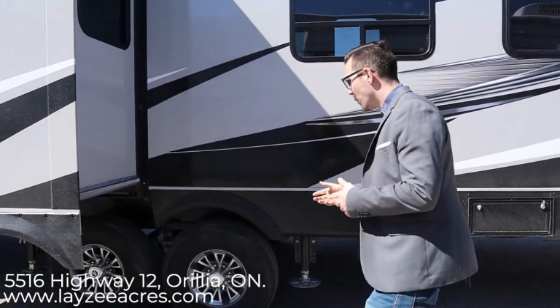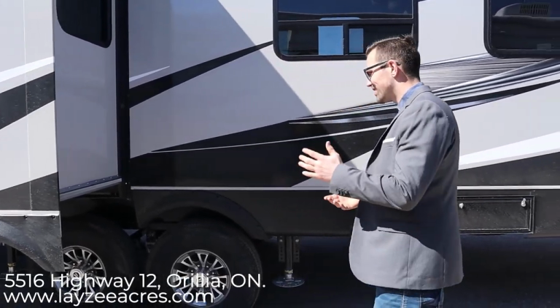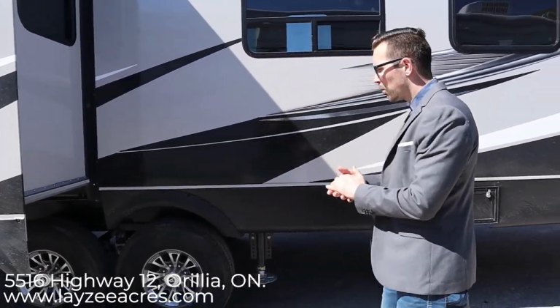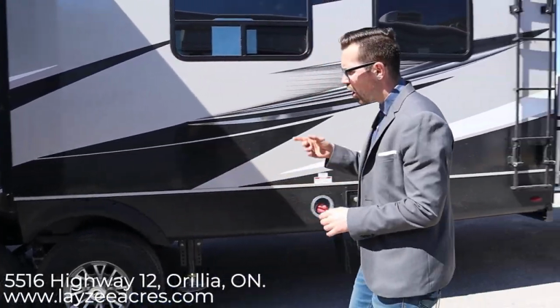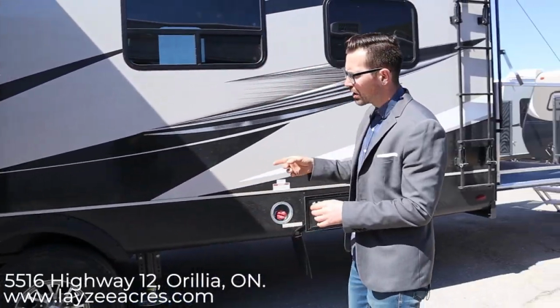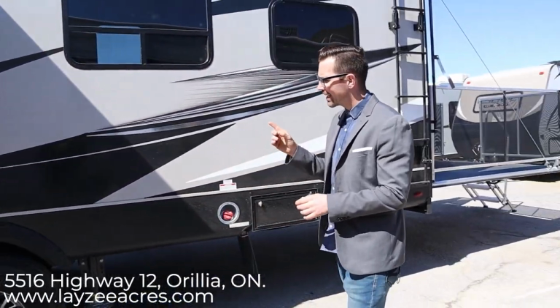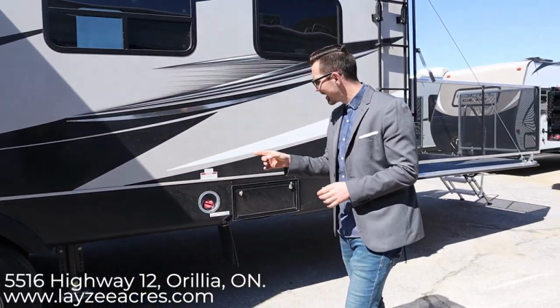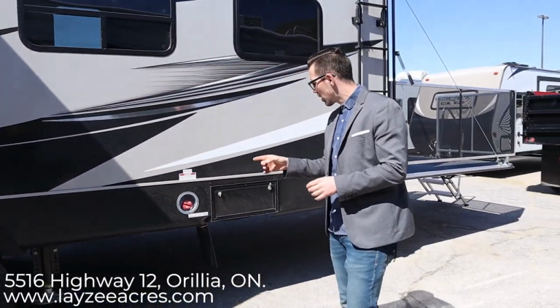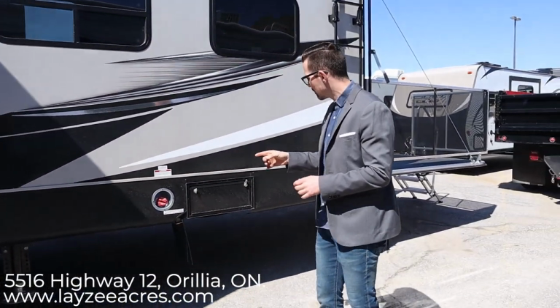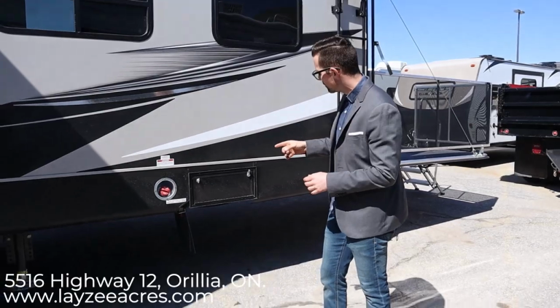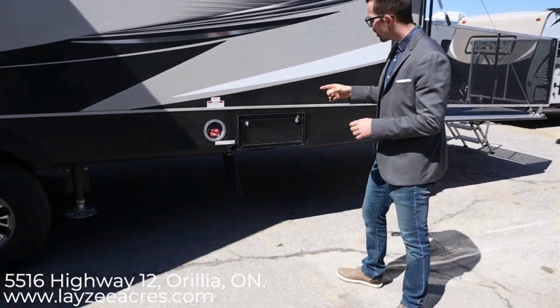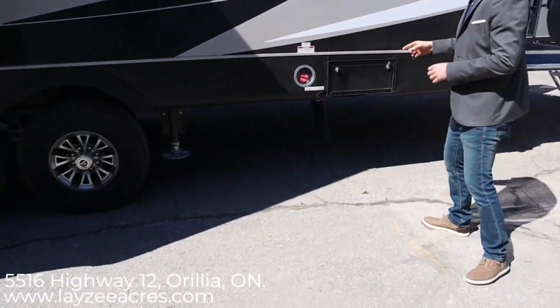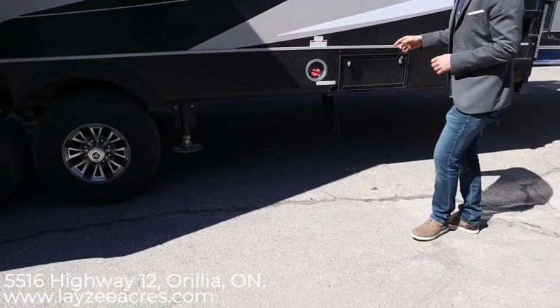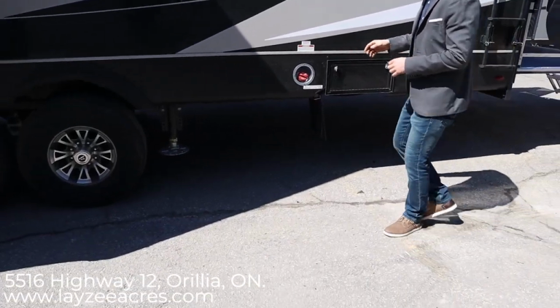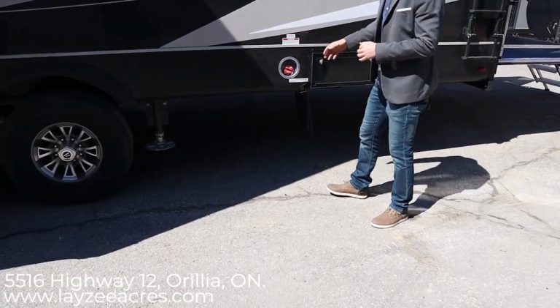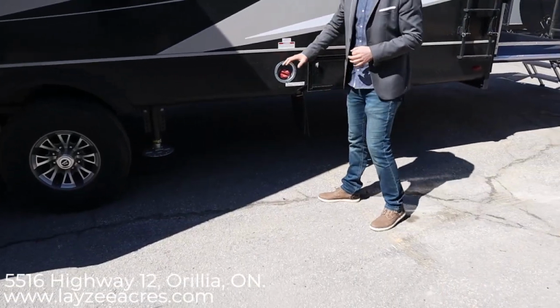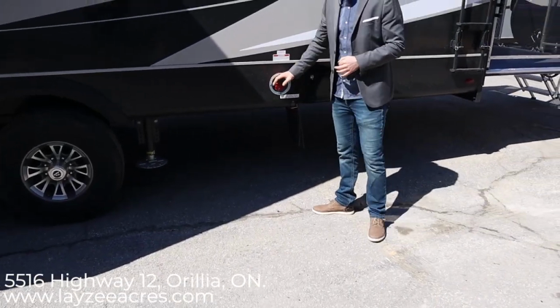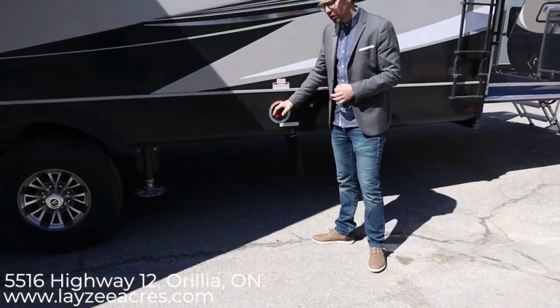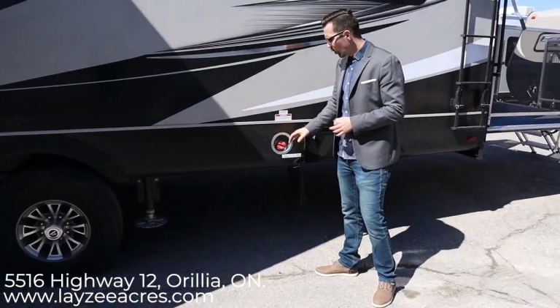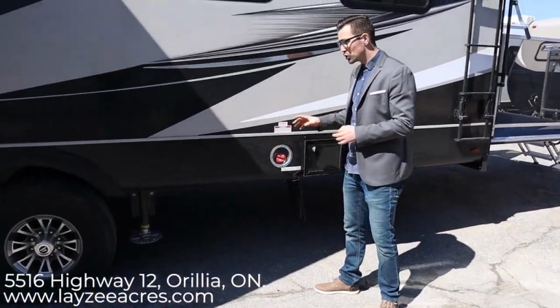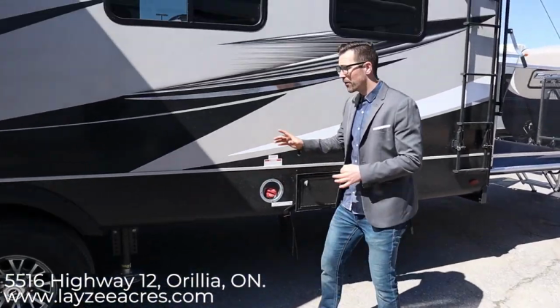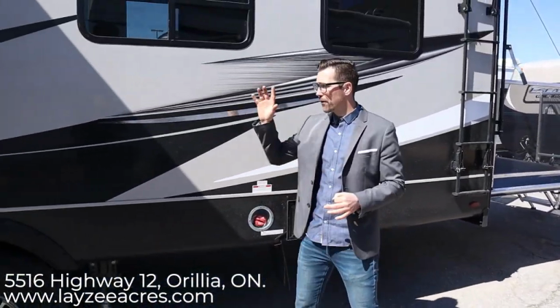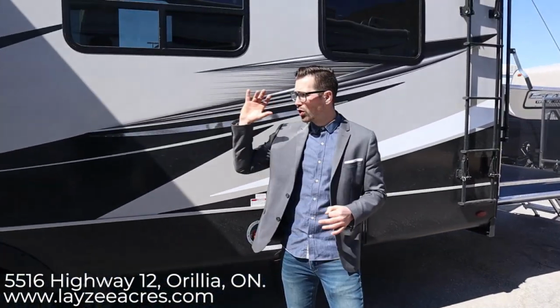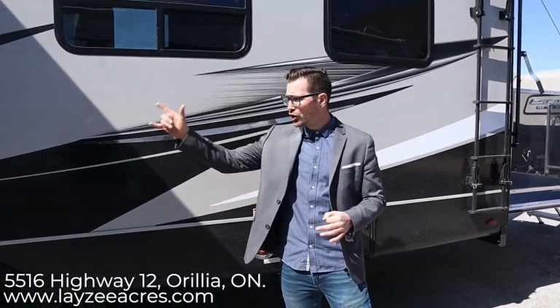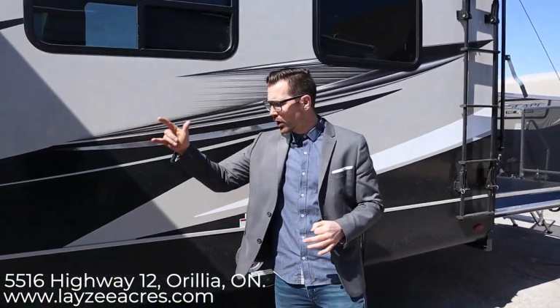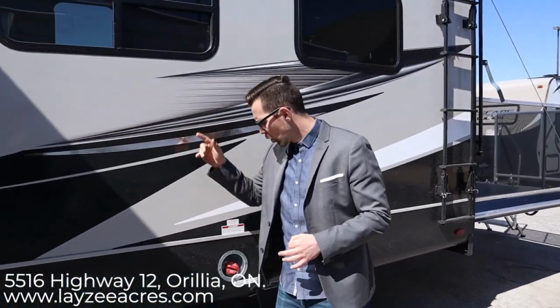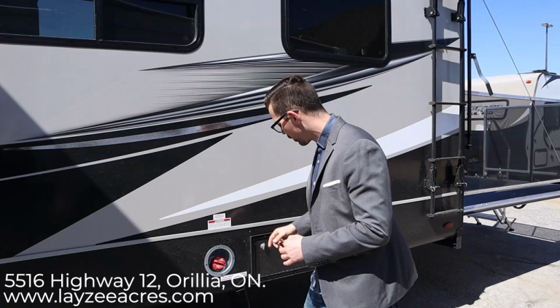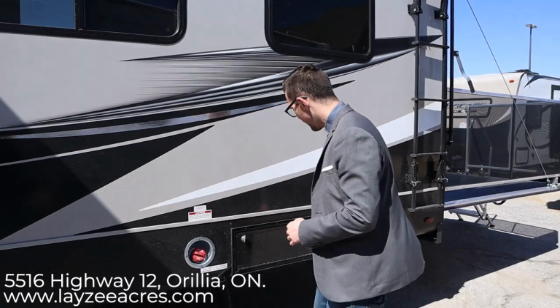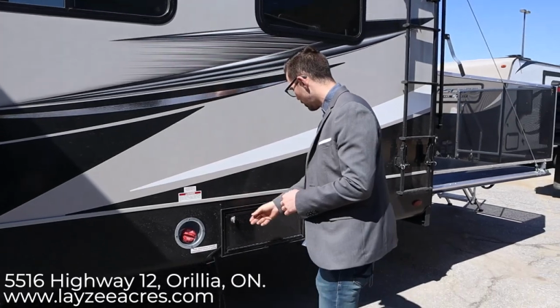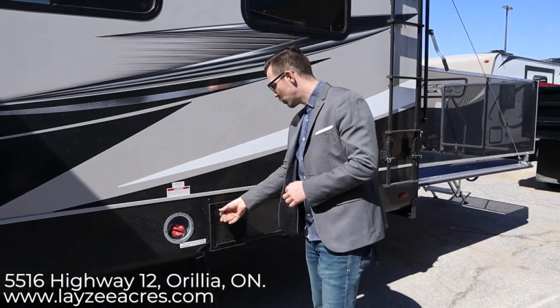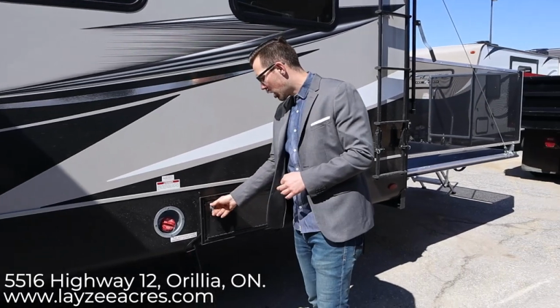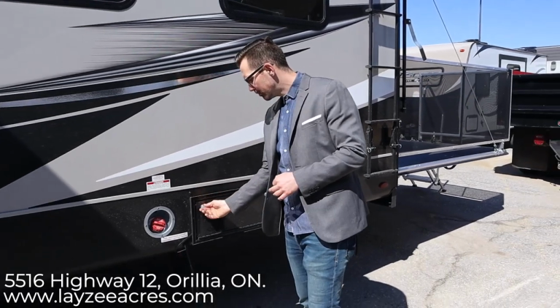We've got six-point auto leveling. It's electric on this model. We have our fuel tank right here which is going to fuel our generator...